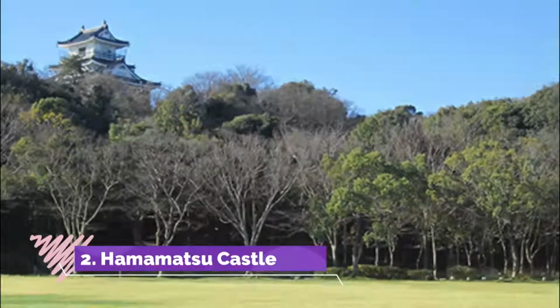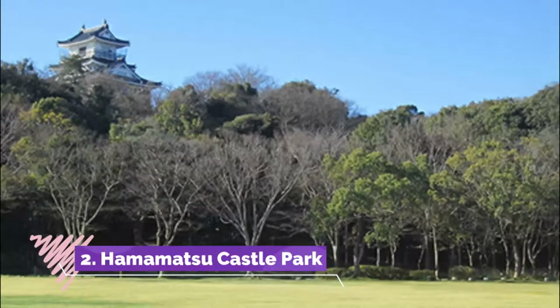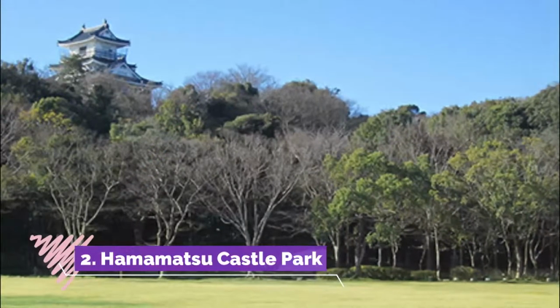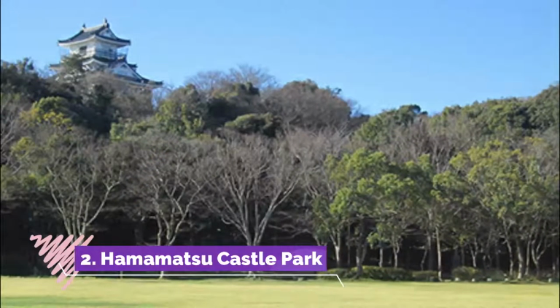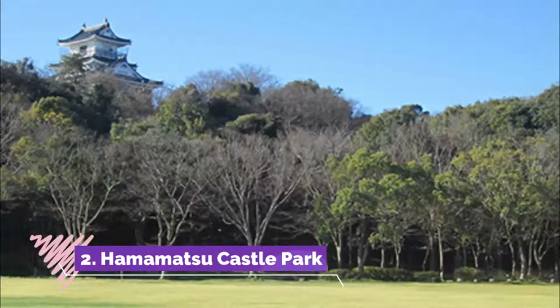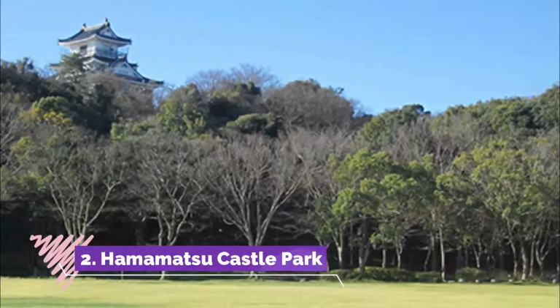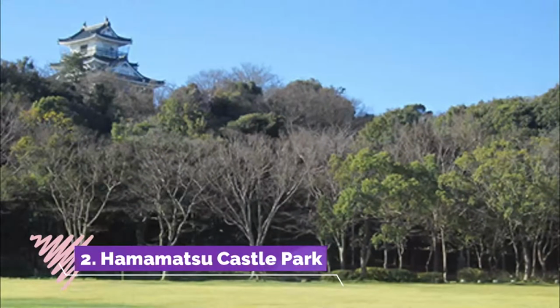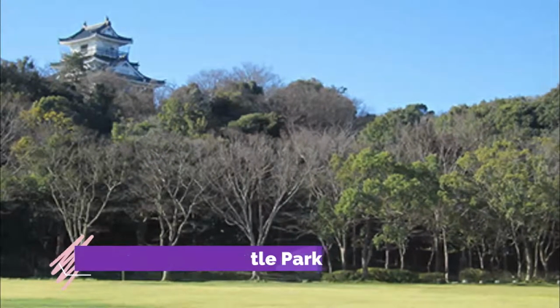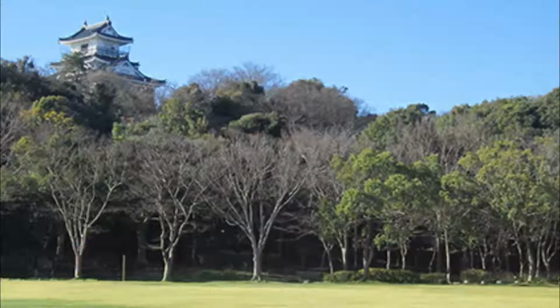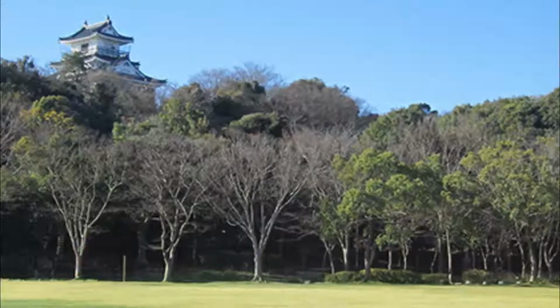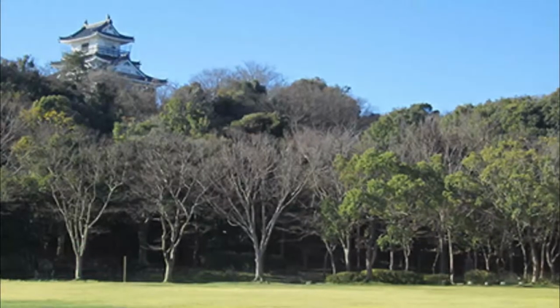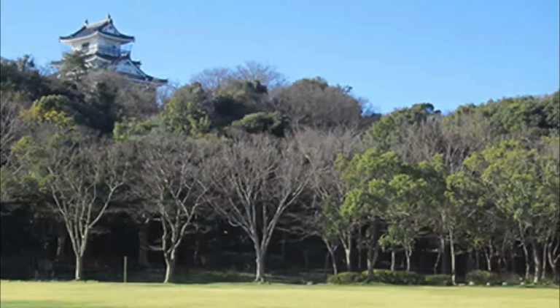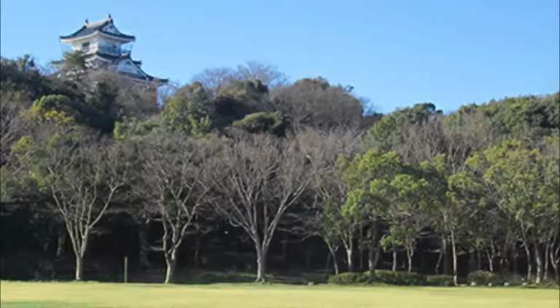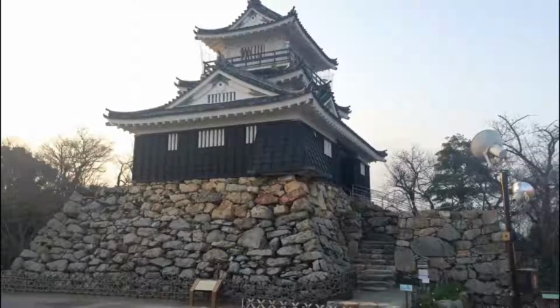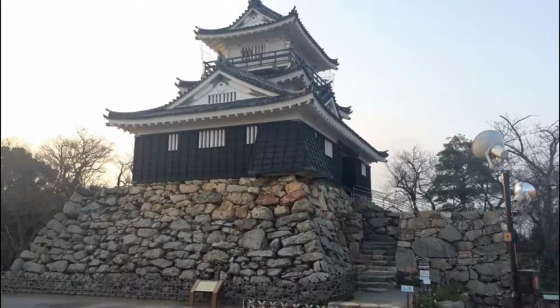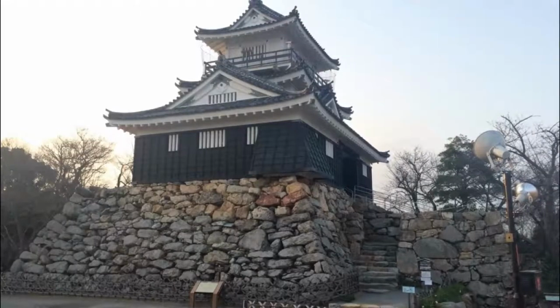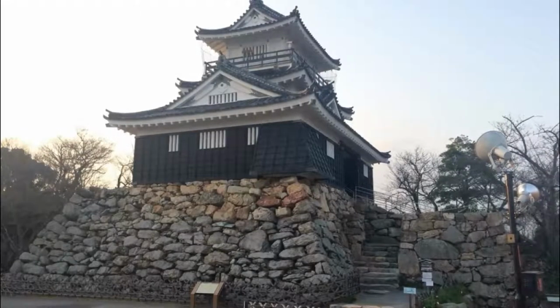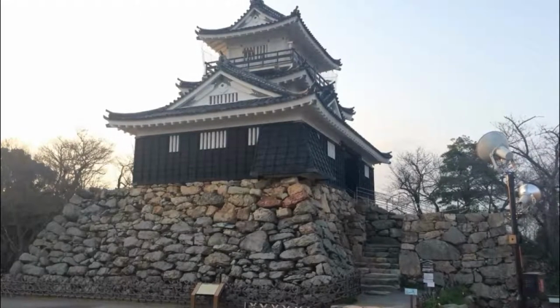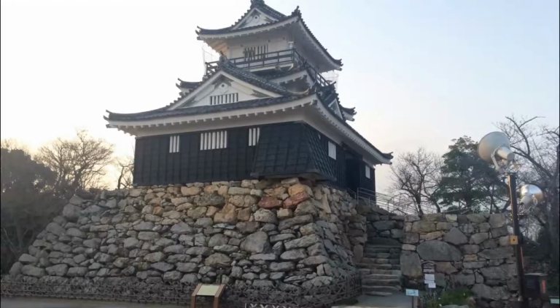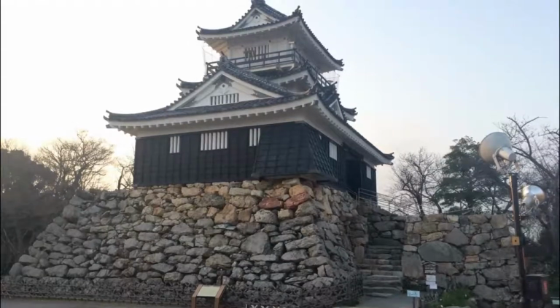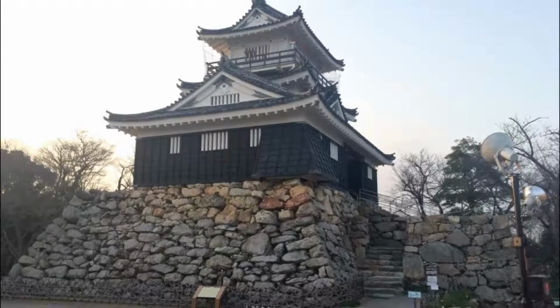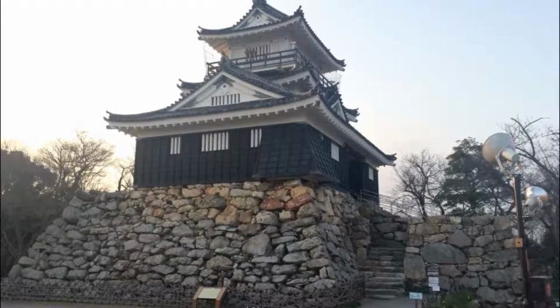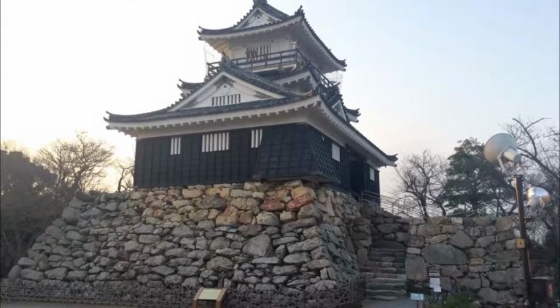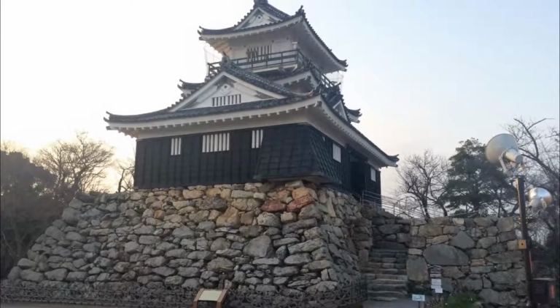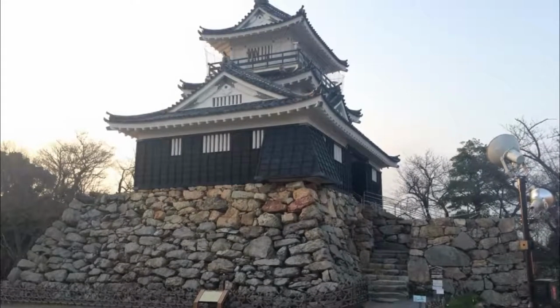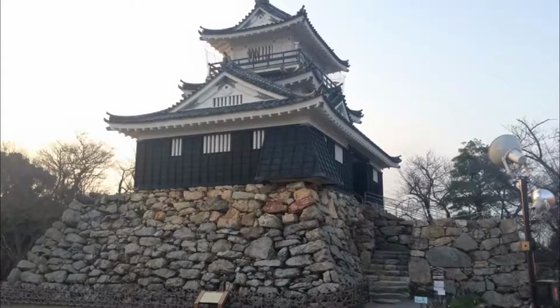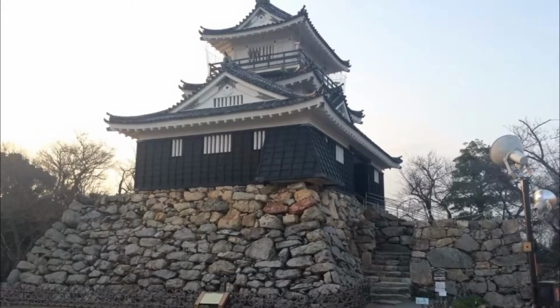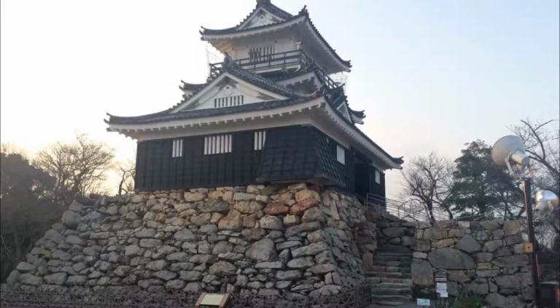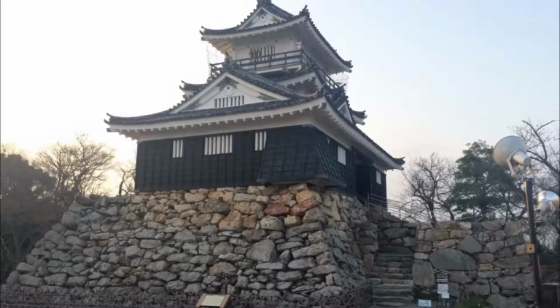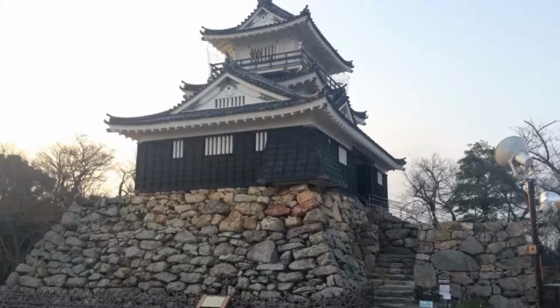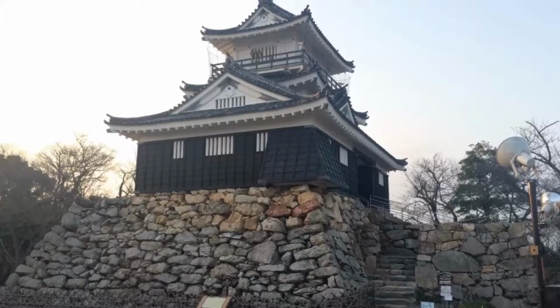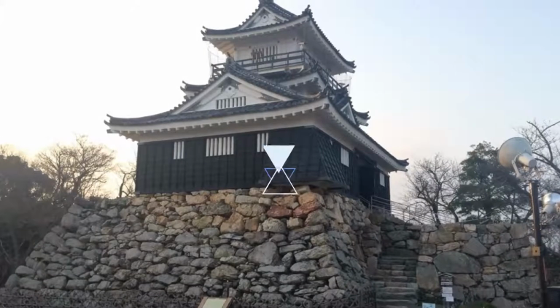Number two: Hamamatsu Castle Park. In remembrance of Tokugawa Ieyasu's residential place, Hamamatsu Castle was reconstructed and the surrounding areas are transformed into sightseeing parks. This is one of the best cherry blossom spots in the country, having around 370 cherry trees planted there.